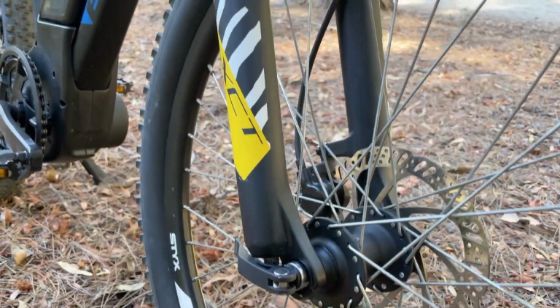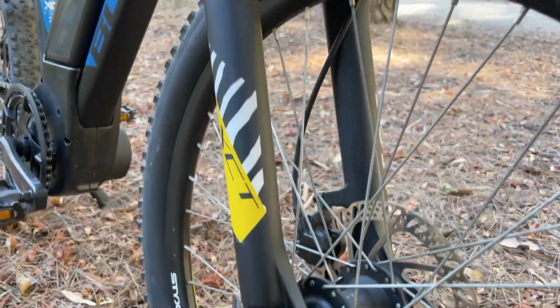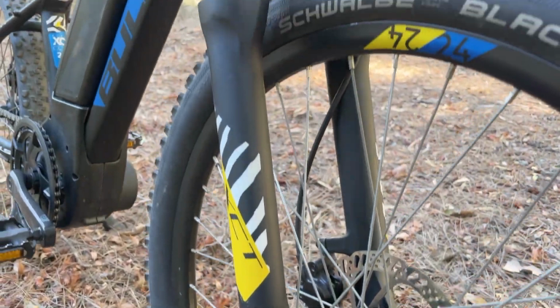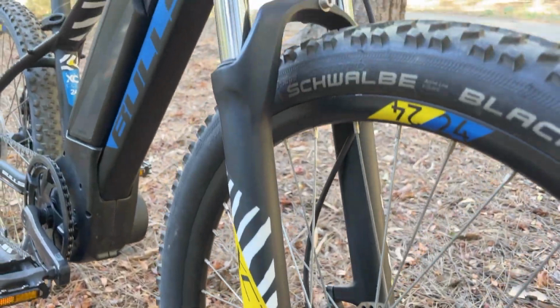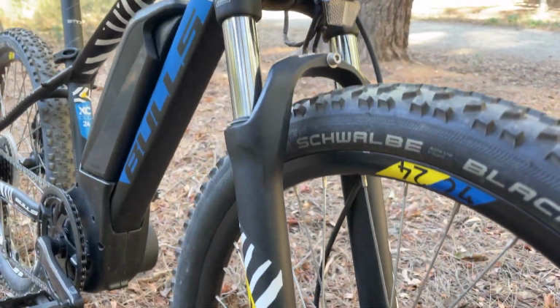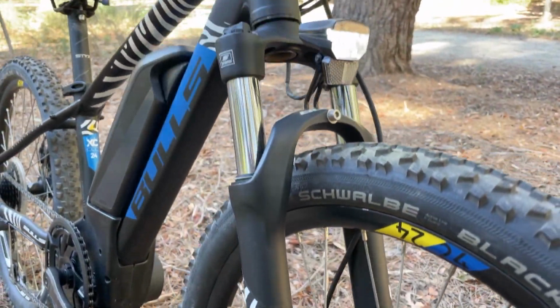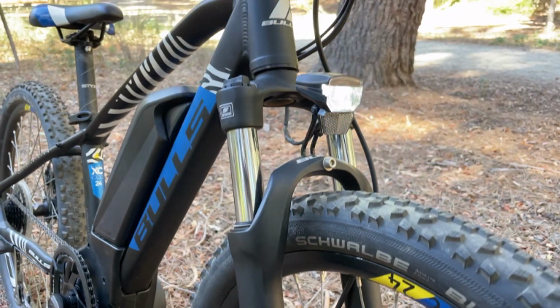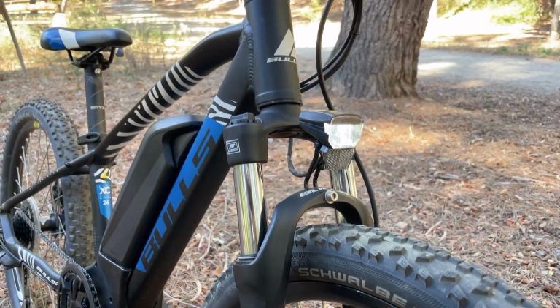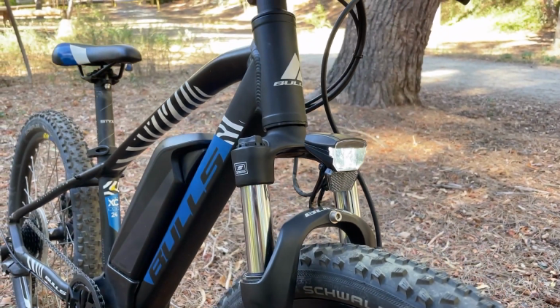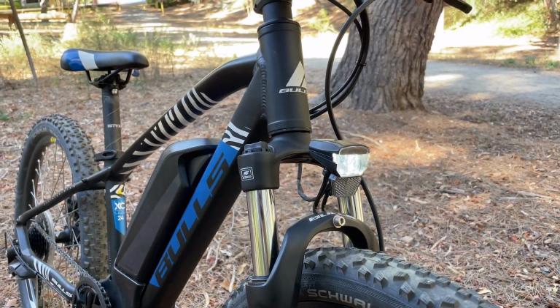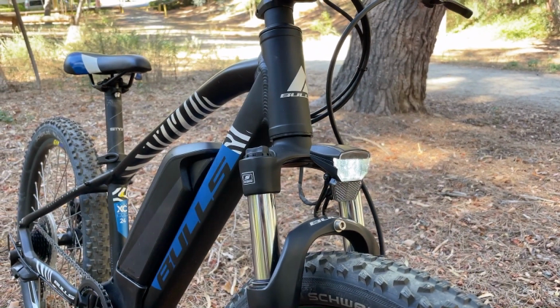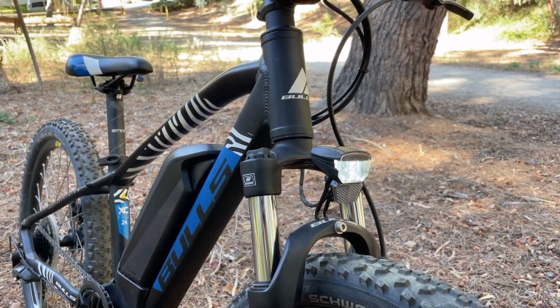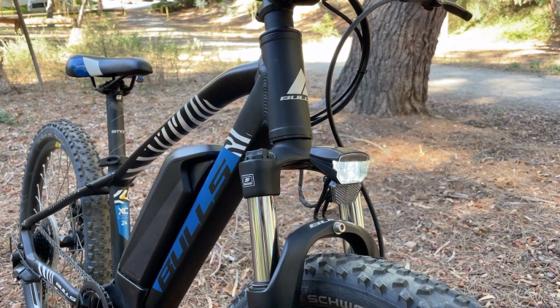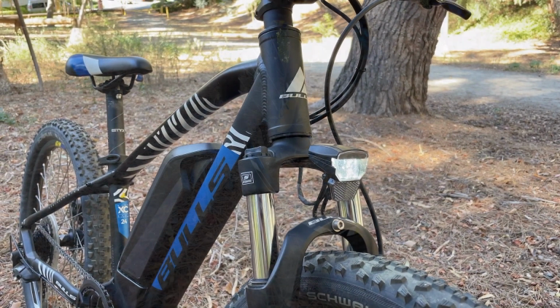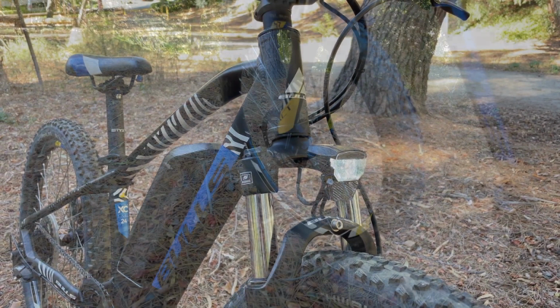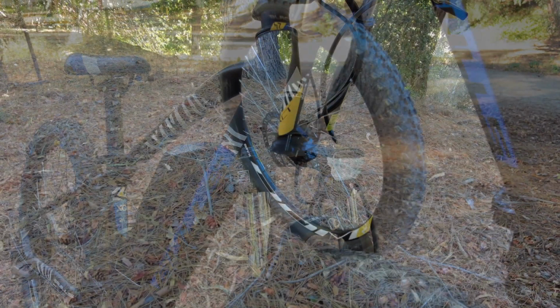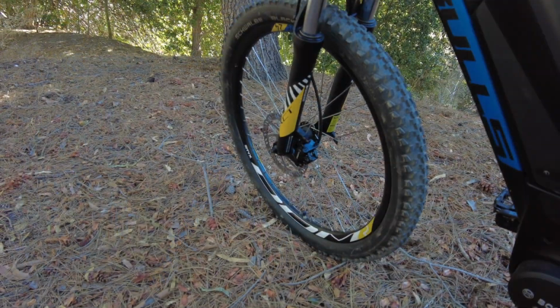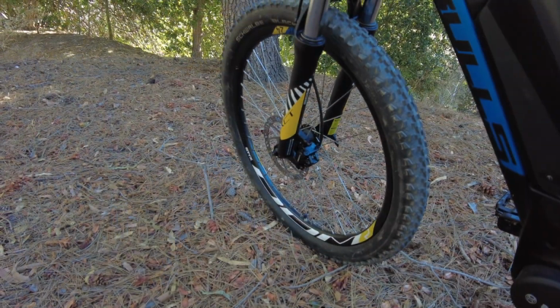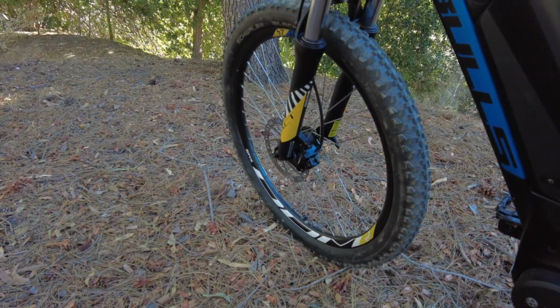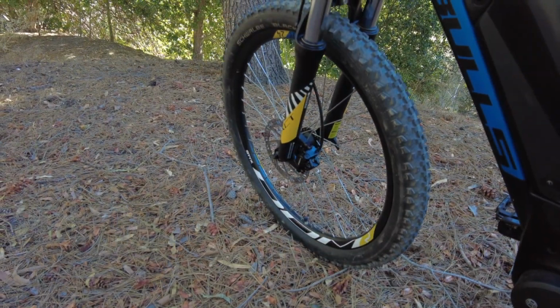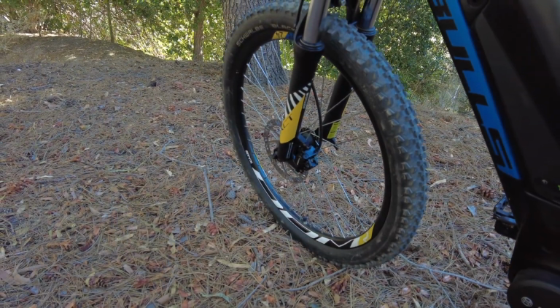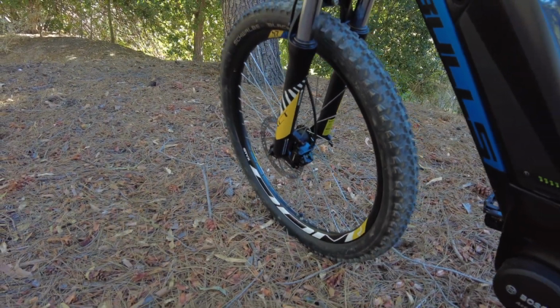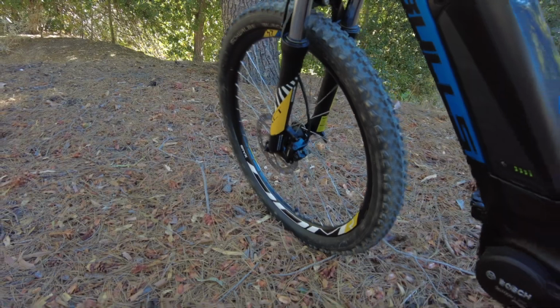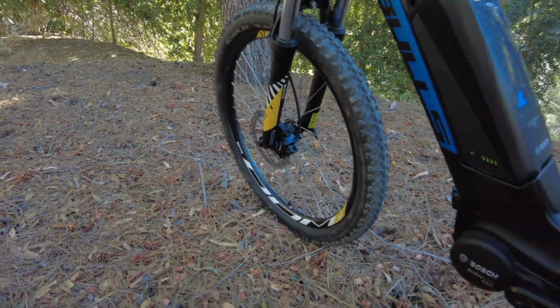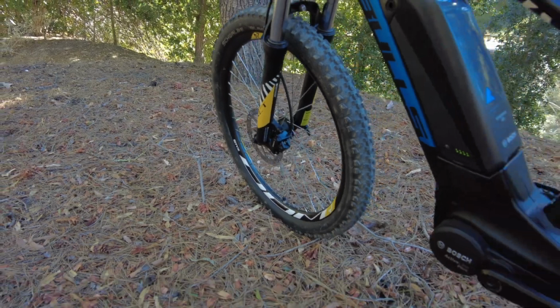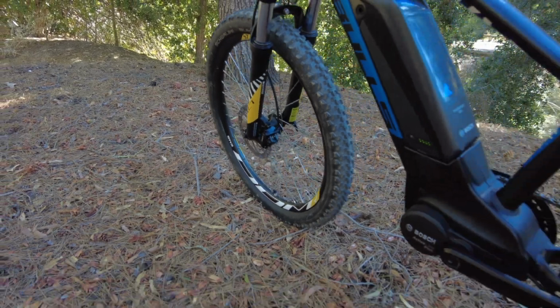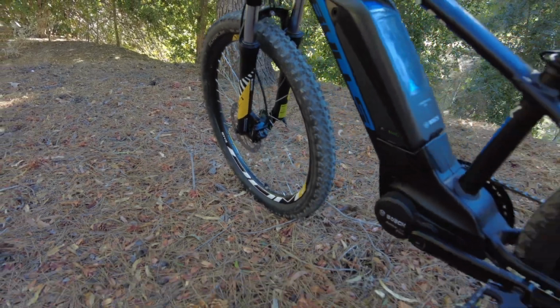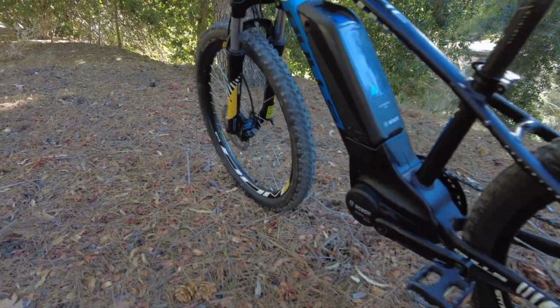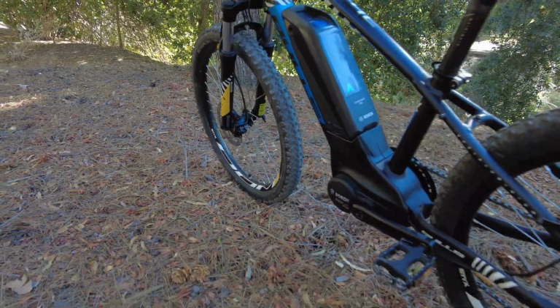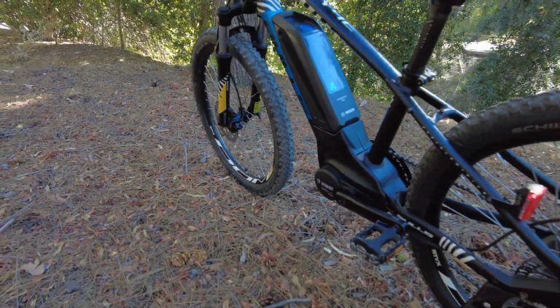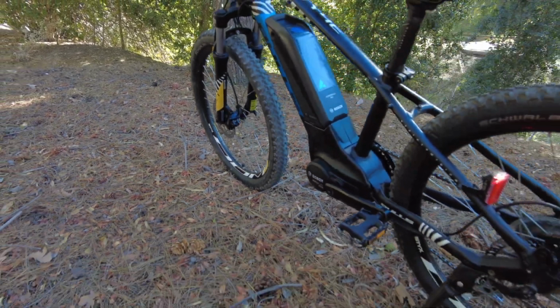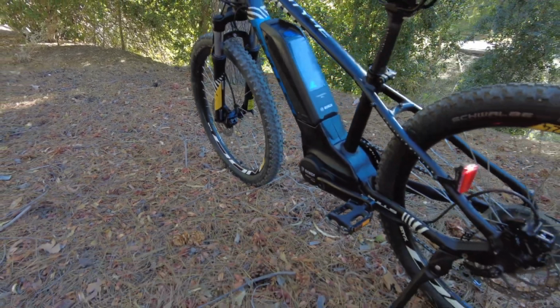Up front, the 80mm SR Suntour fork absorbs bumps while the Schwalbe Blackjack tires keep the bike planted through loose climbs and curvy switchbacks alike.